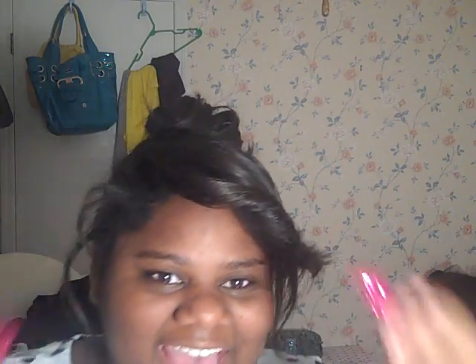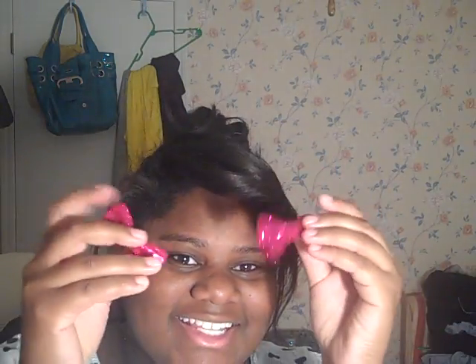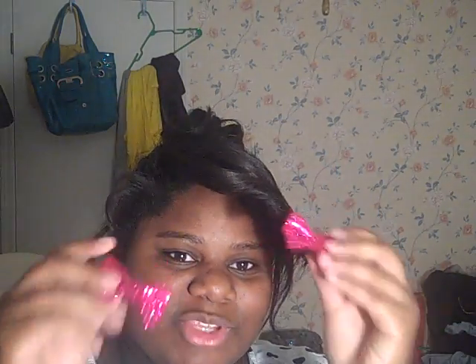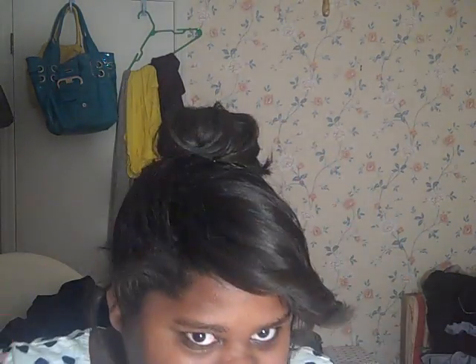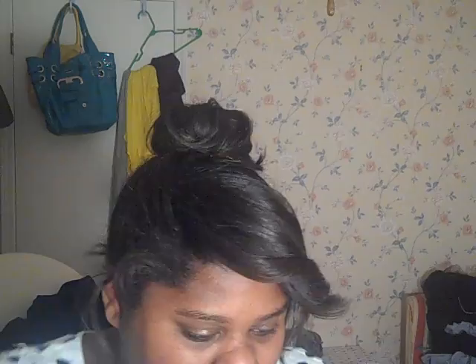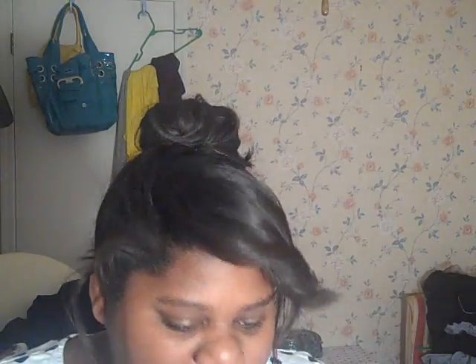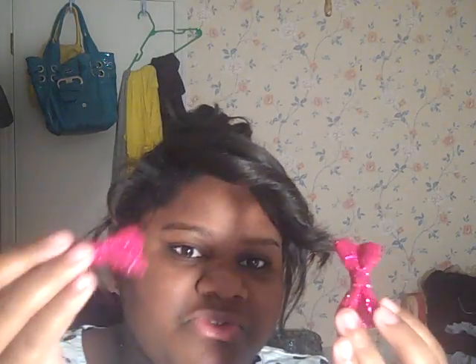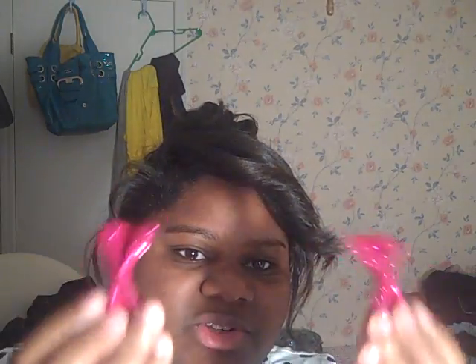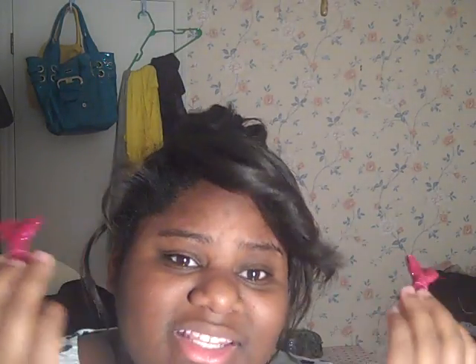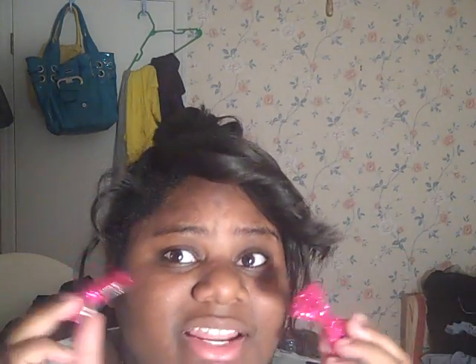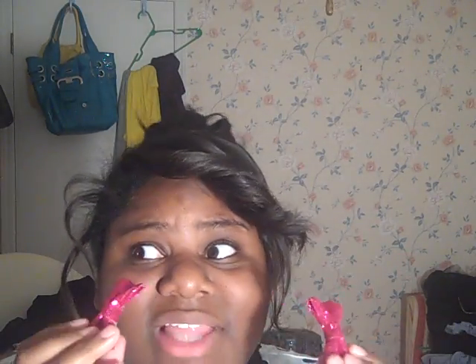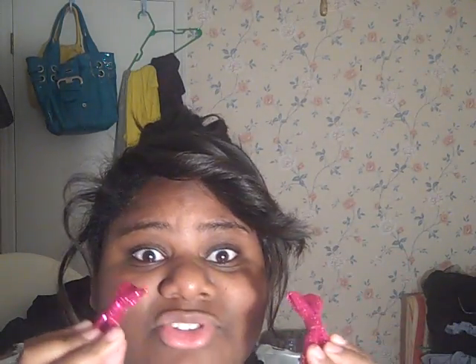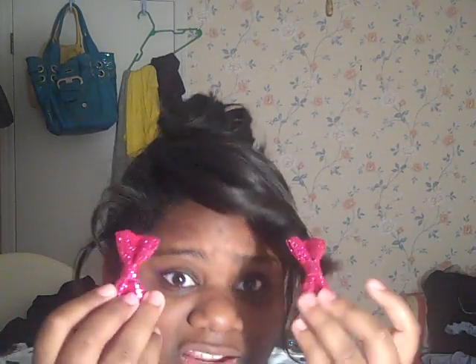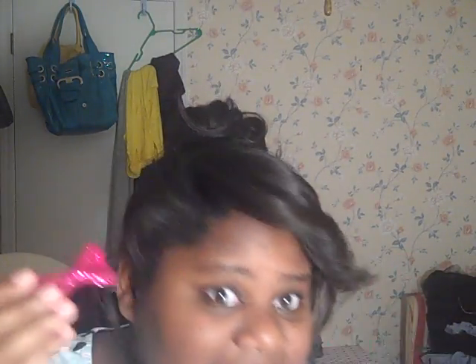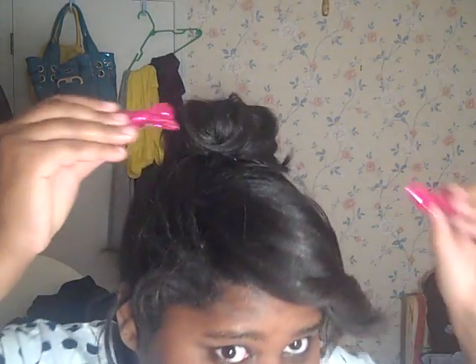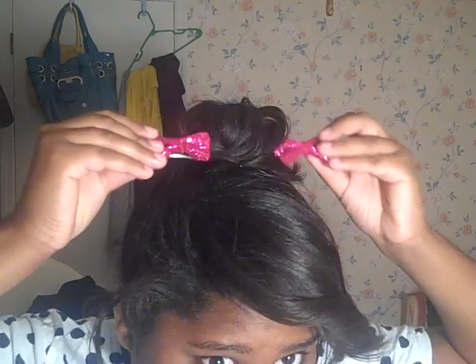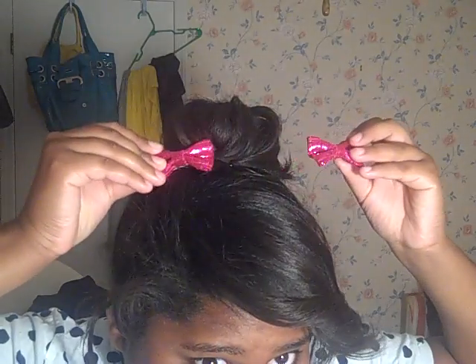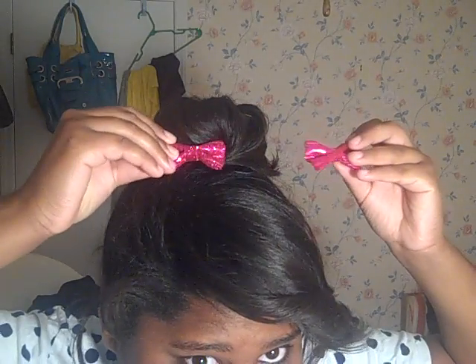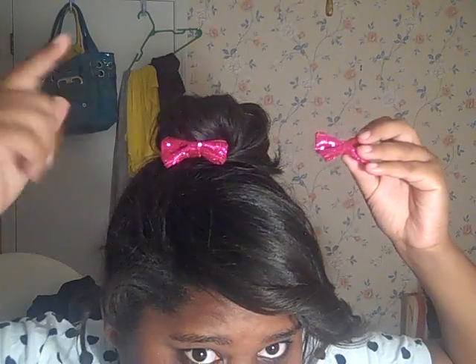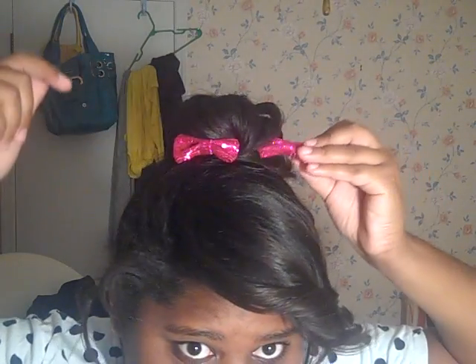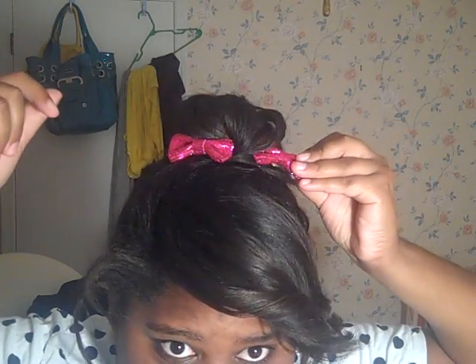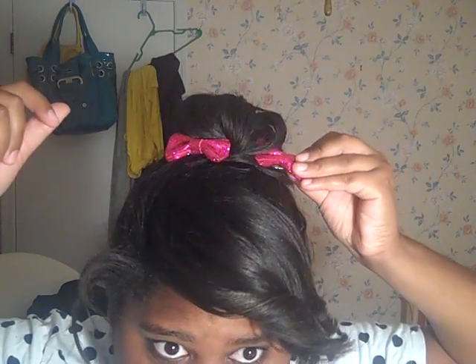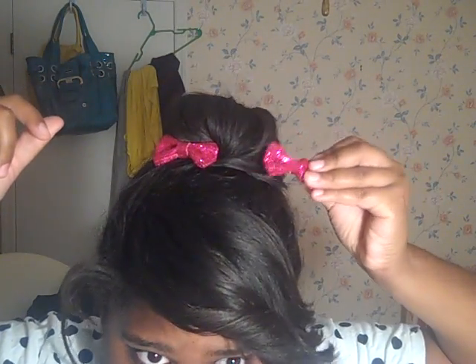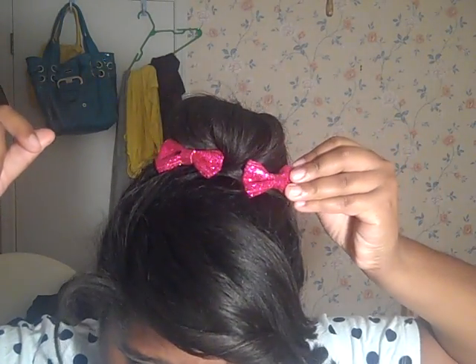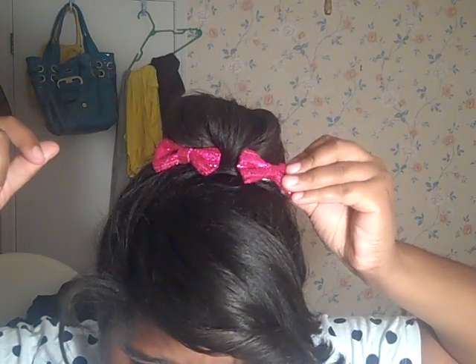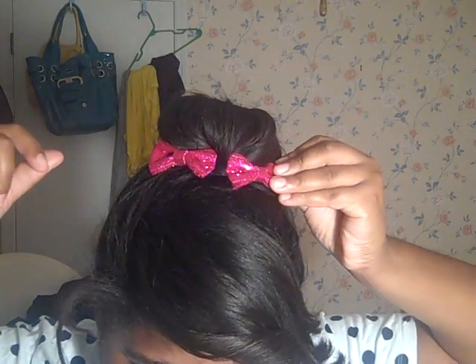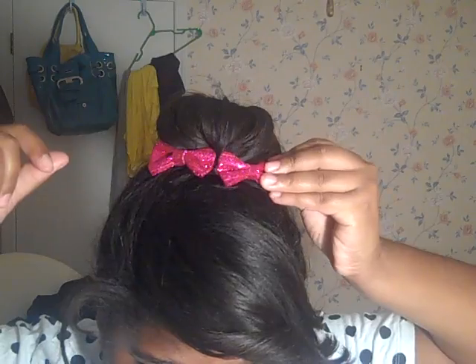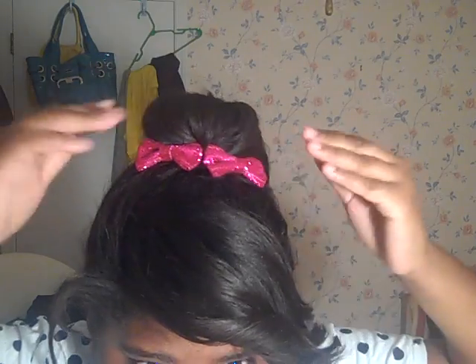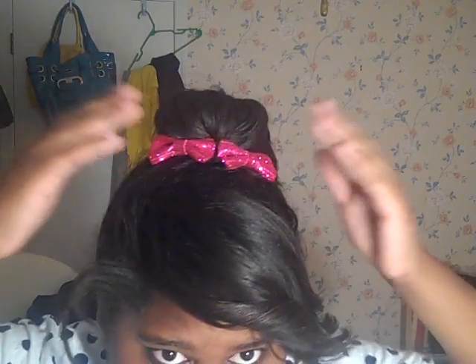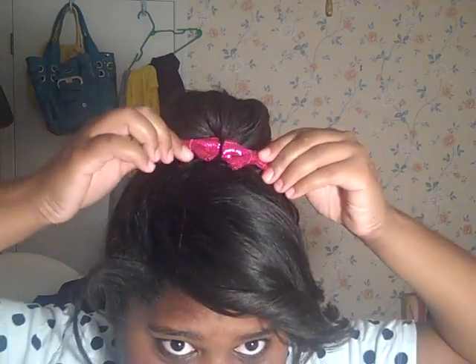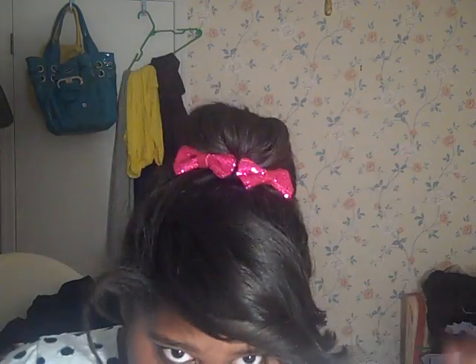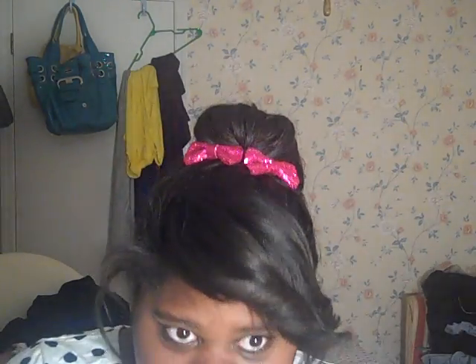I kind of like to add some cute little clips. These are from Forever 21 — they were like two dollars or less. Just stick them in — two little bows.